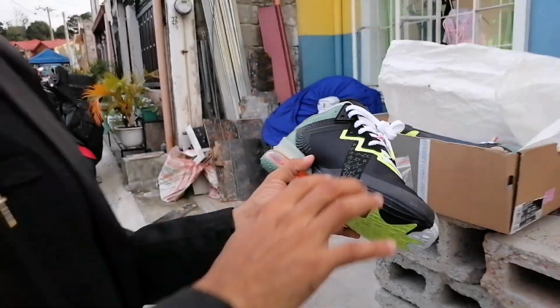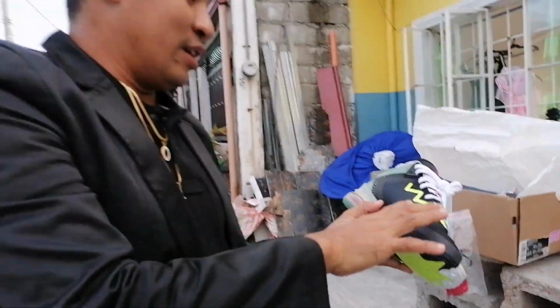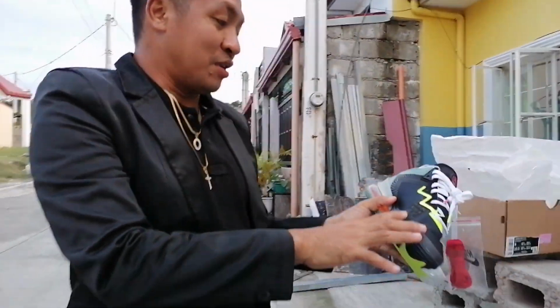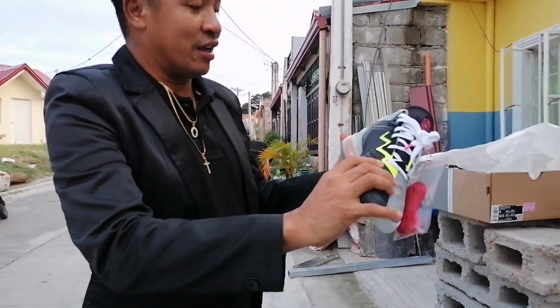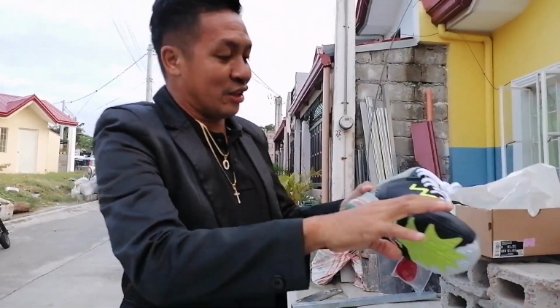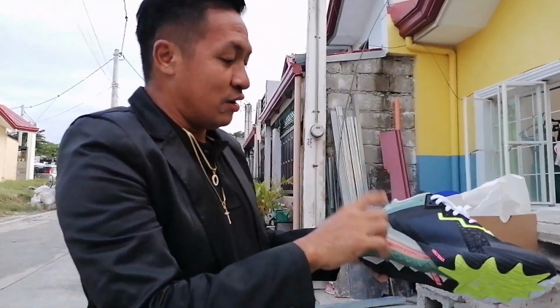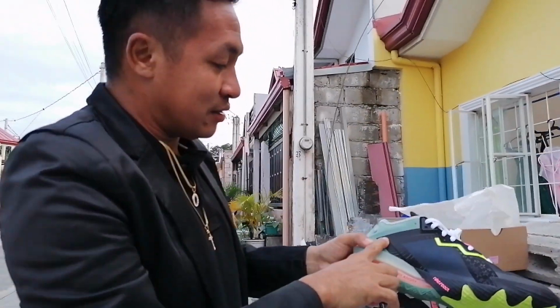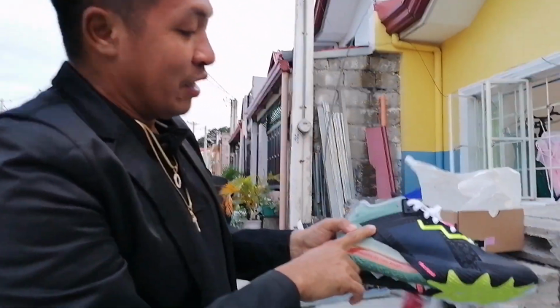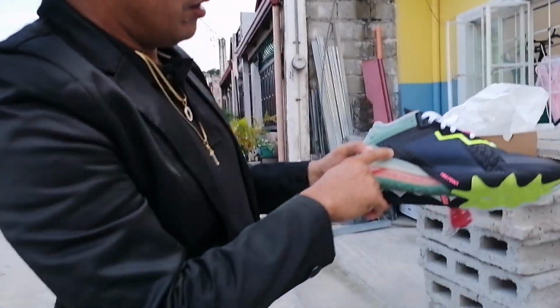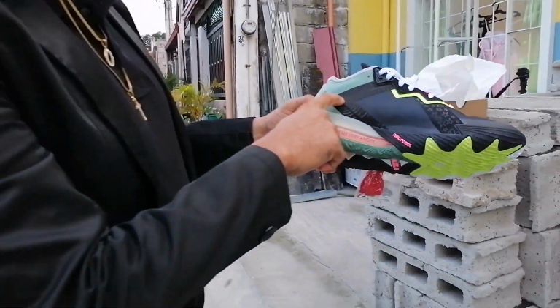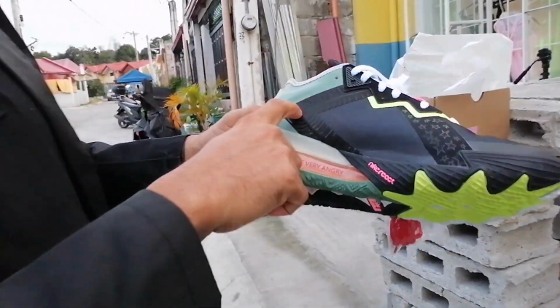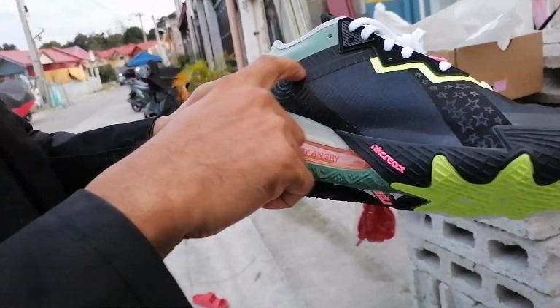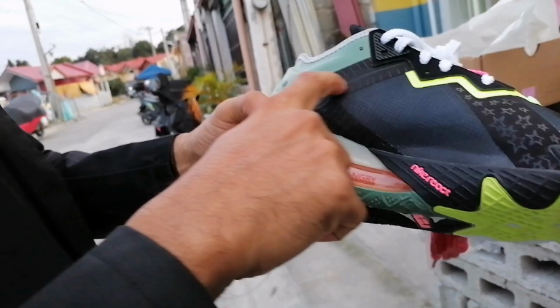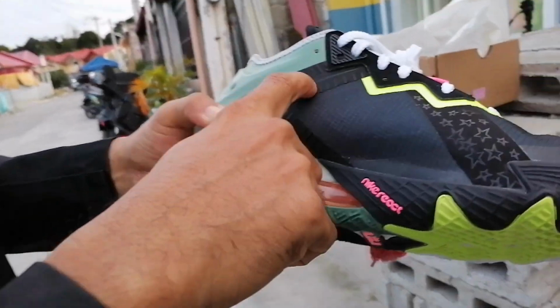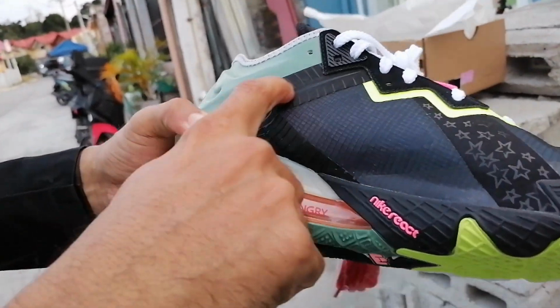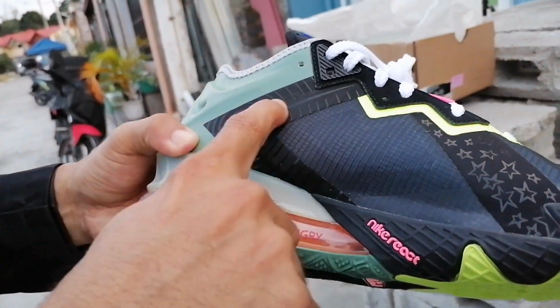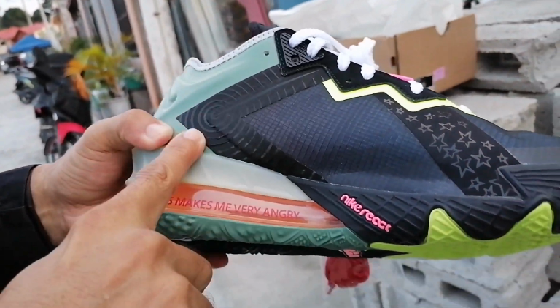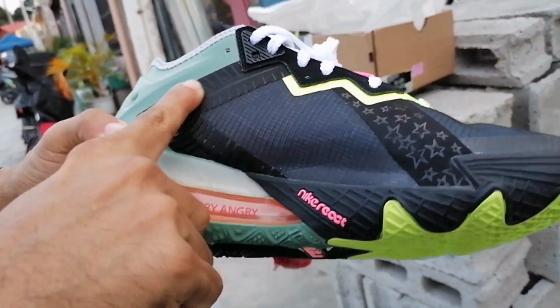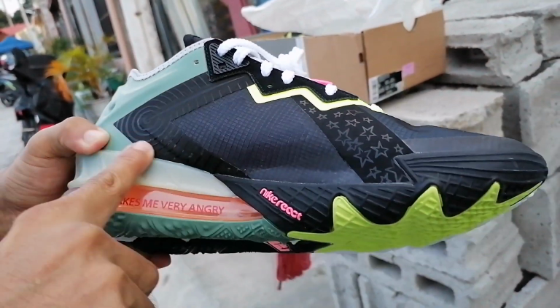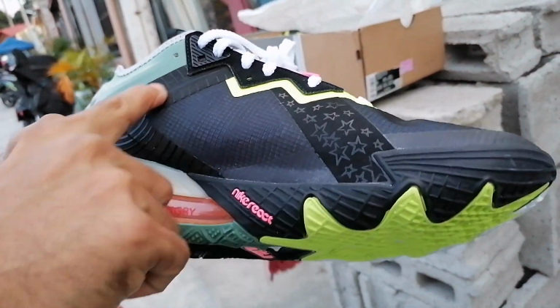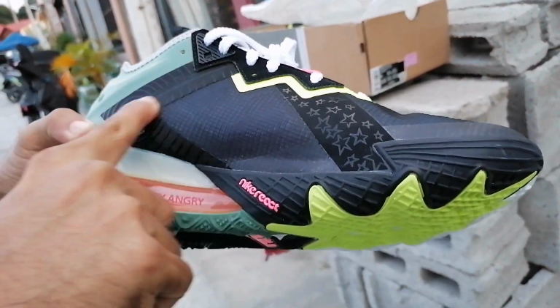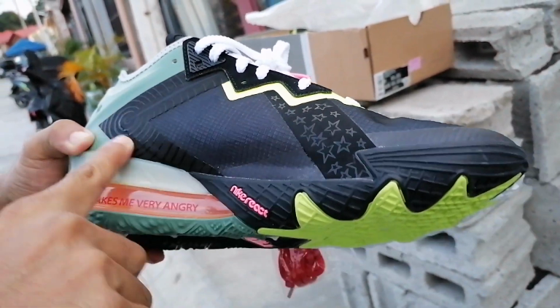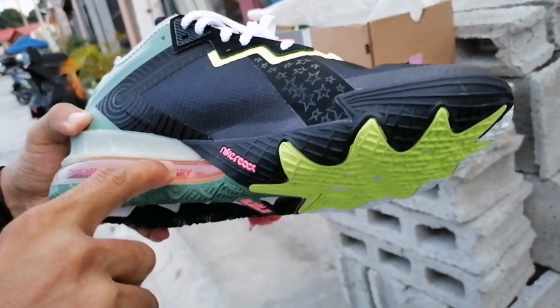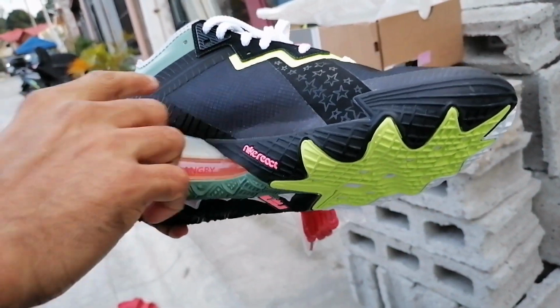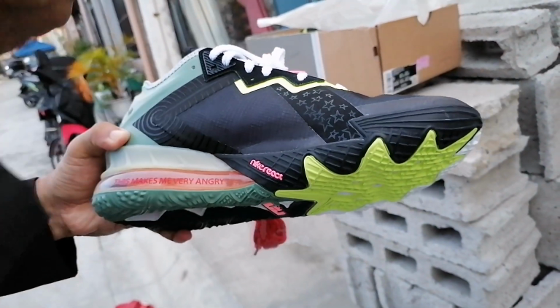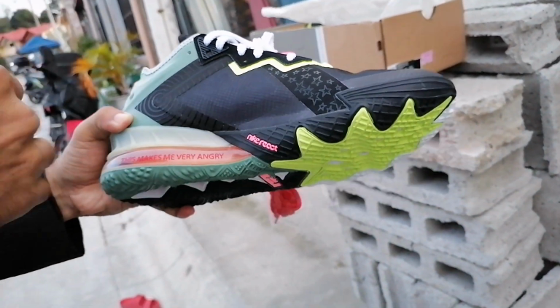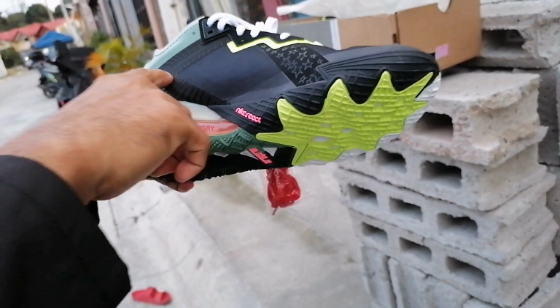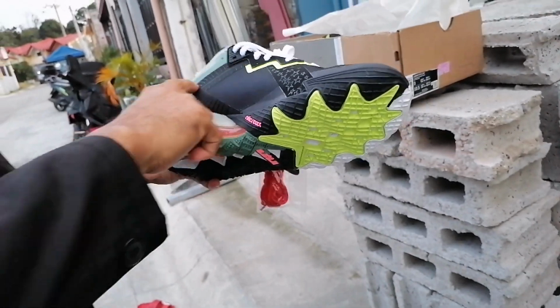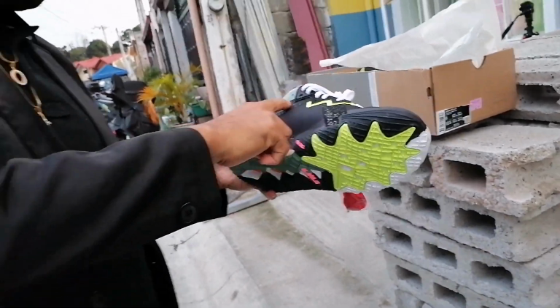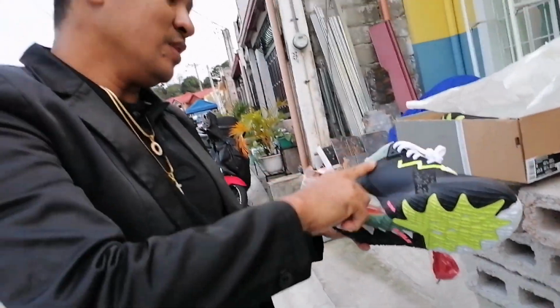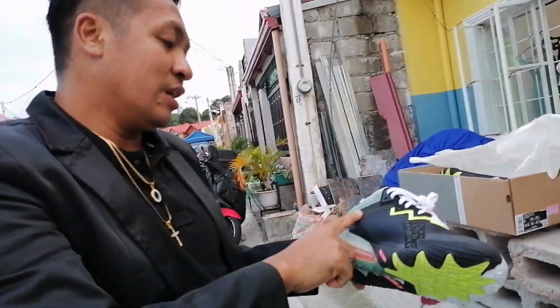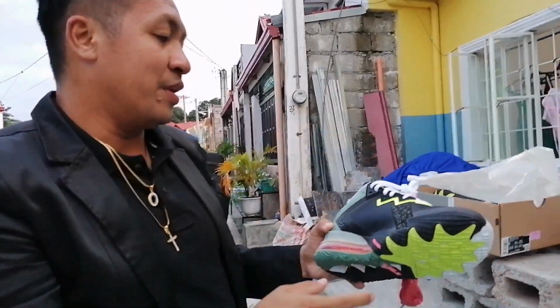Yung mga stars. Saka ito, last - yung Ray Gun na design dito, which is yung barrel ni Marvin.